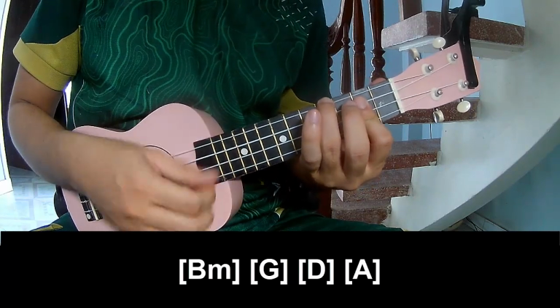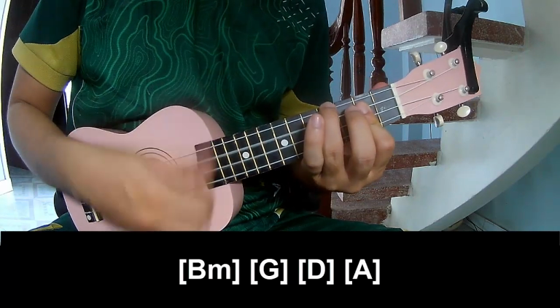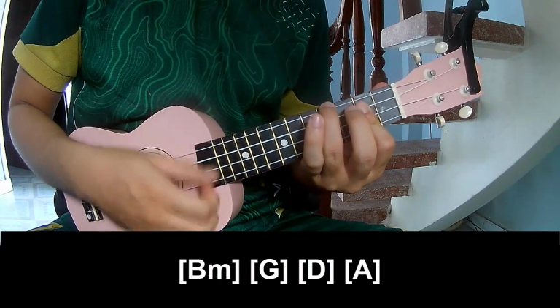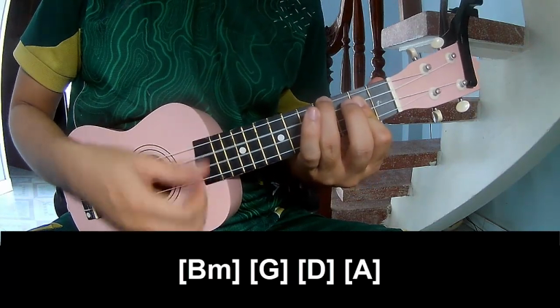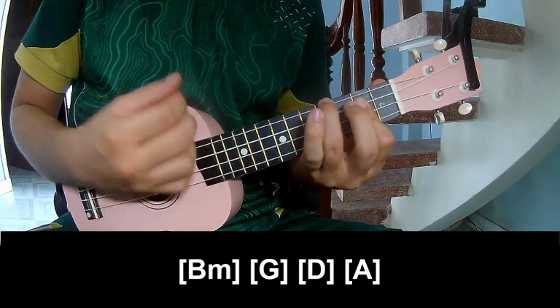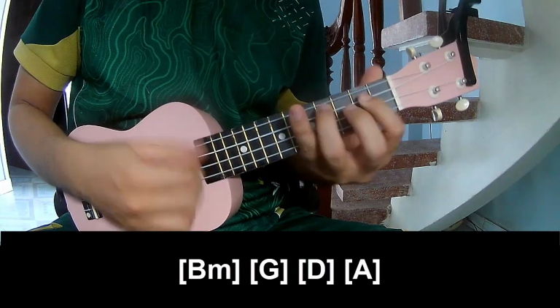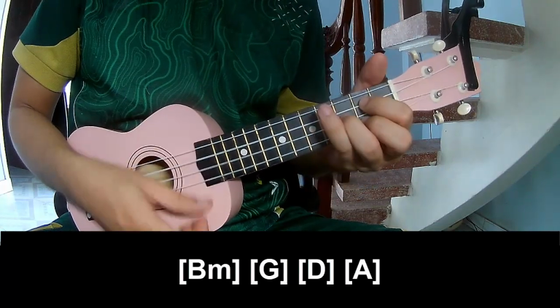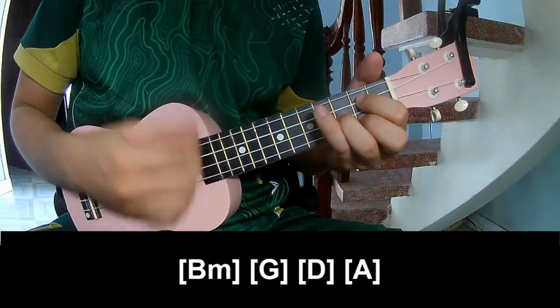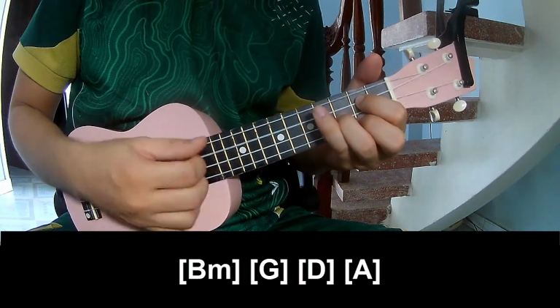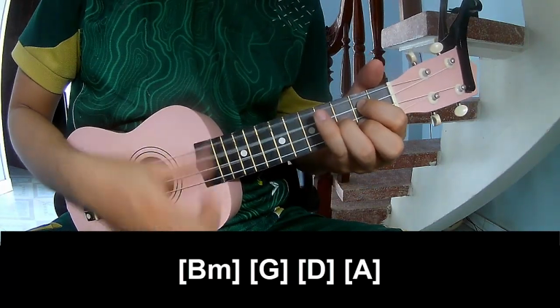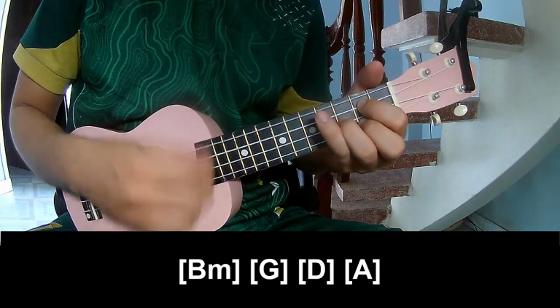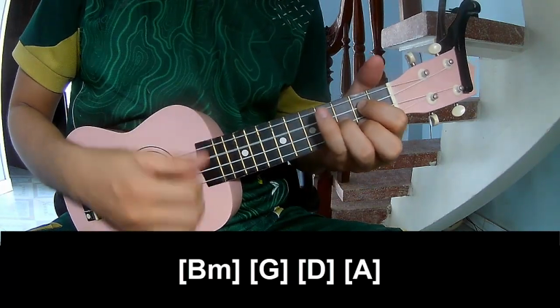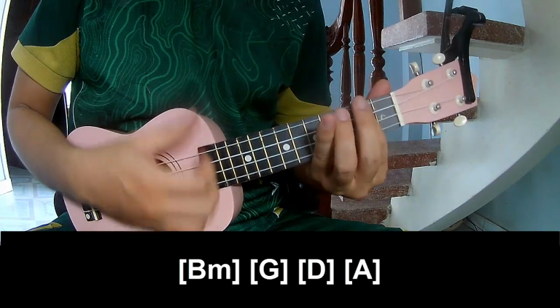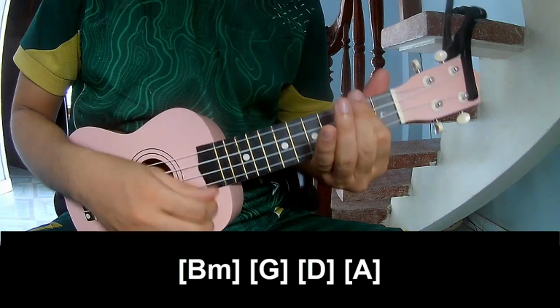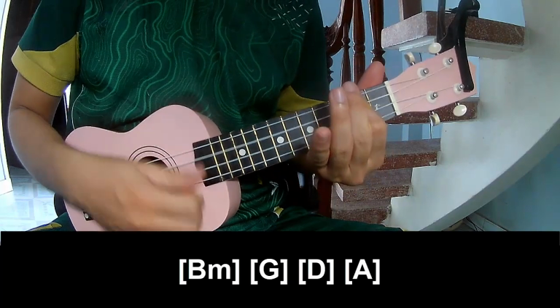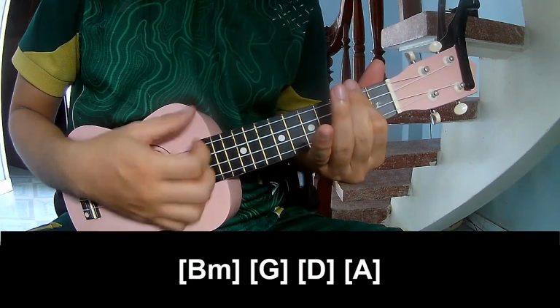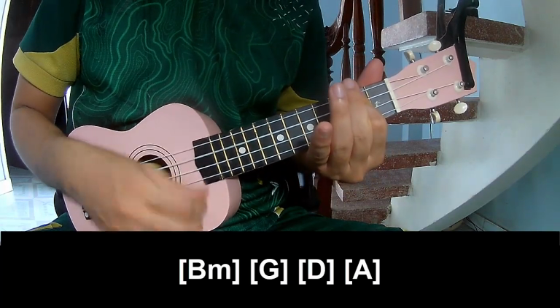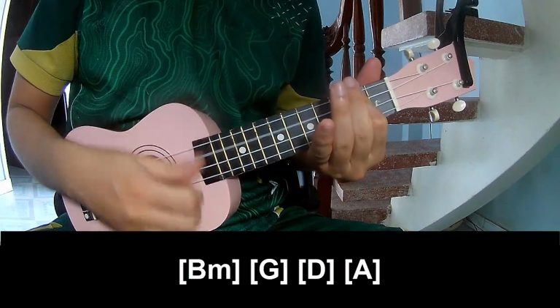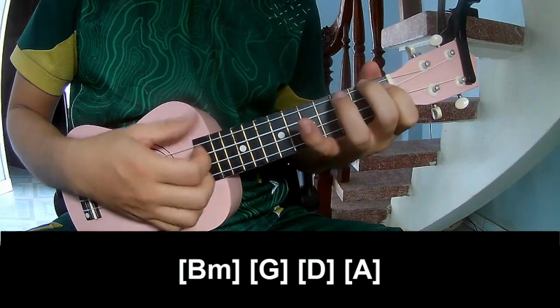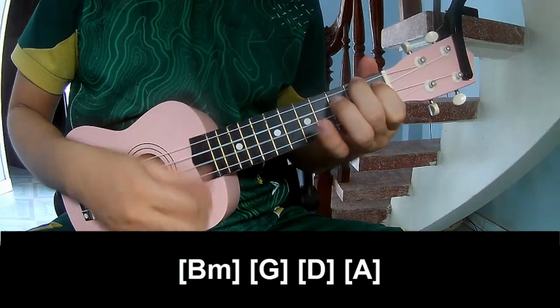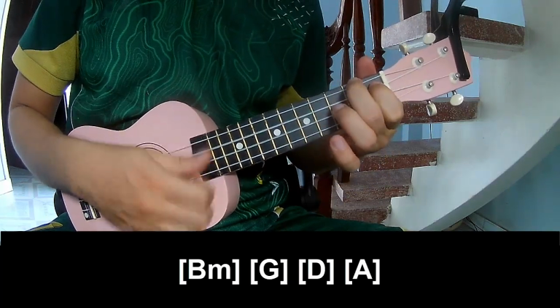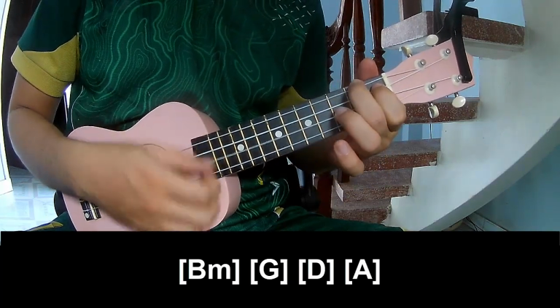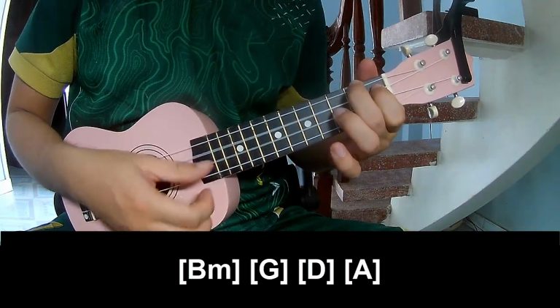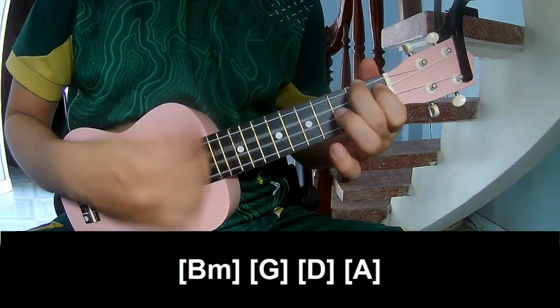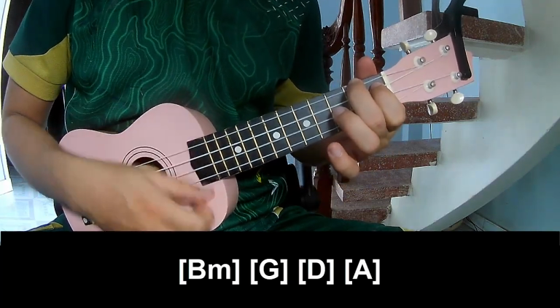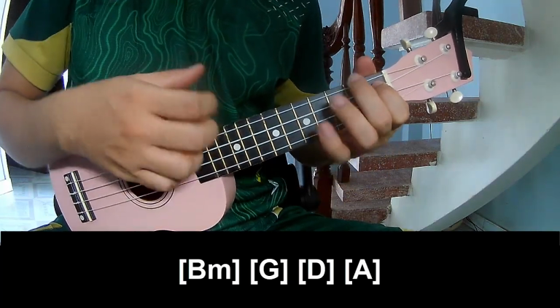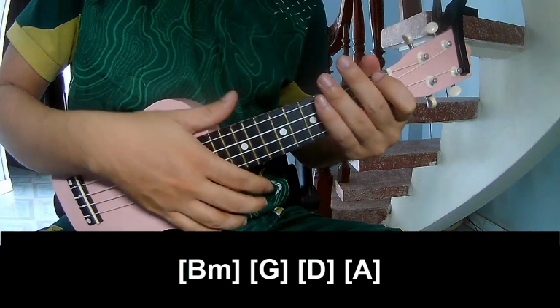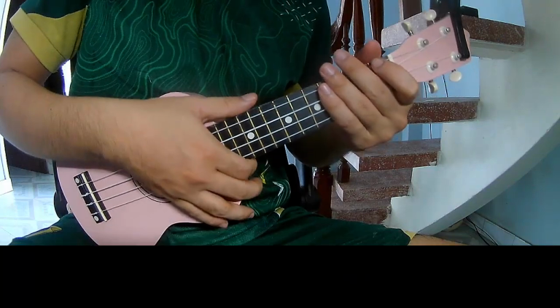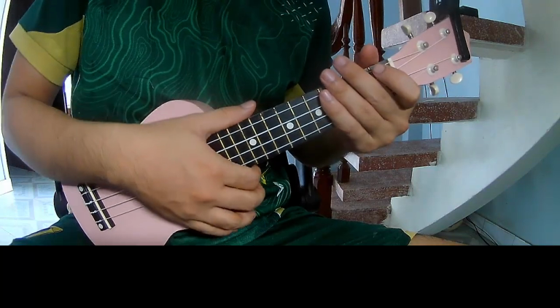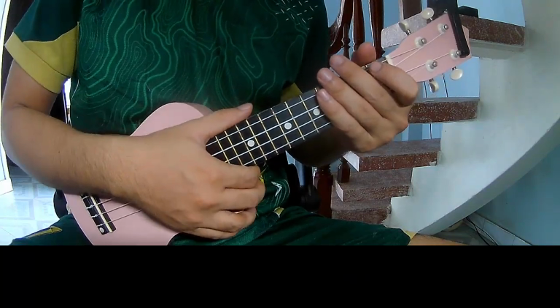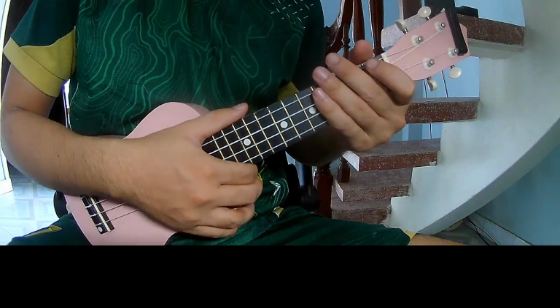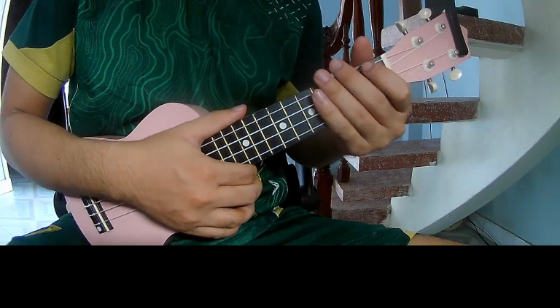B, F, G, D, and A. And you hit this strumming the same way for Dread.